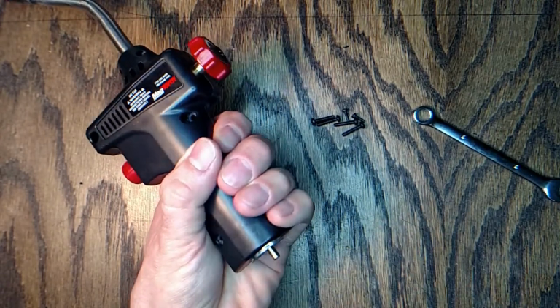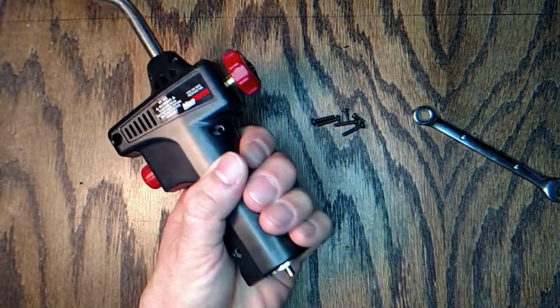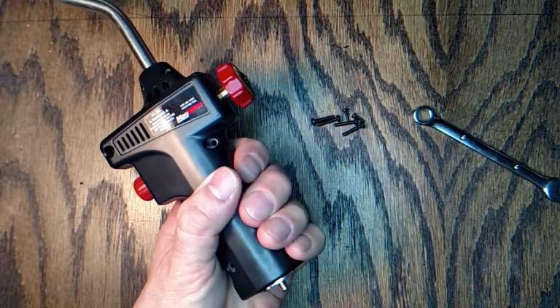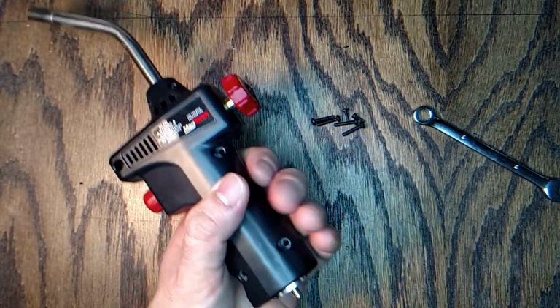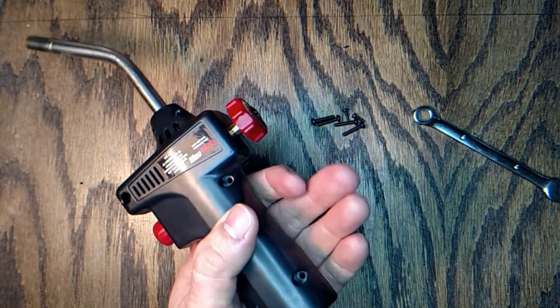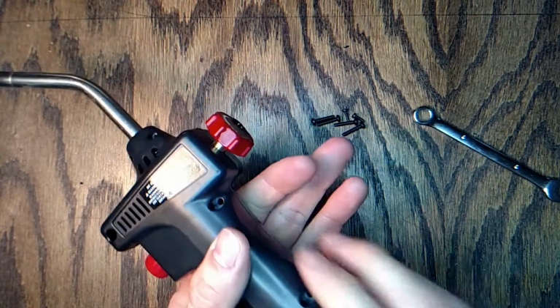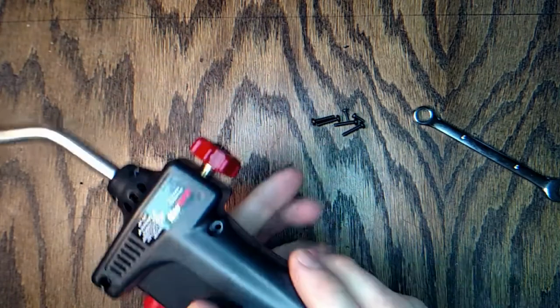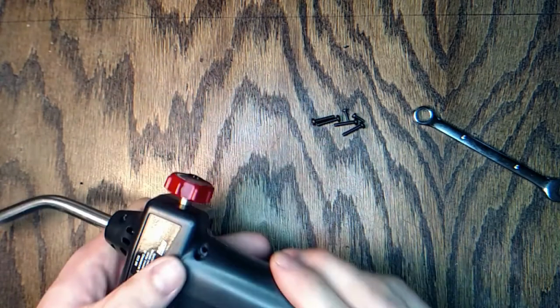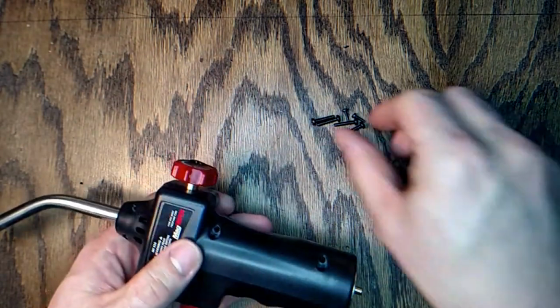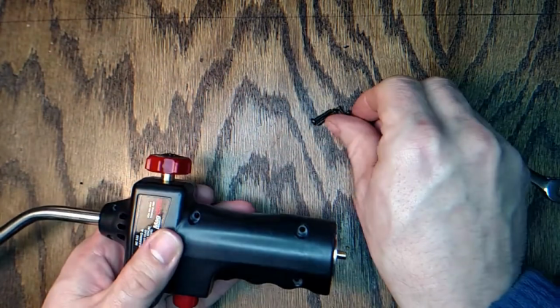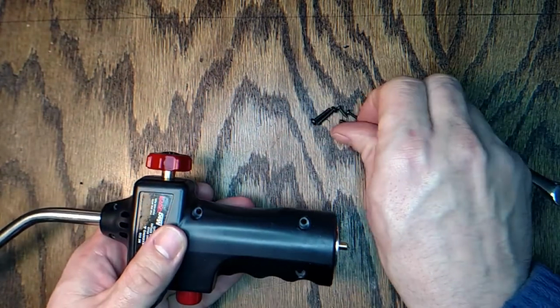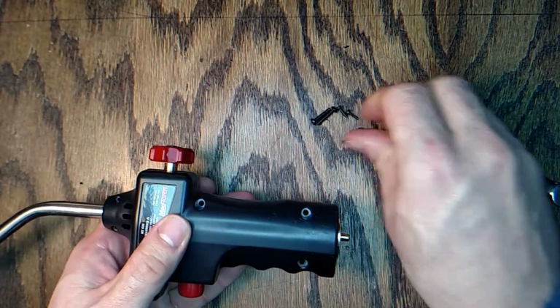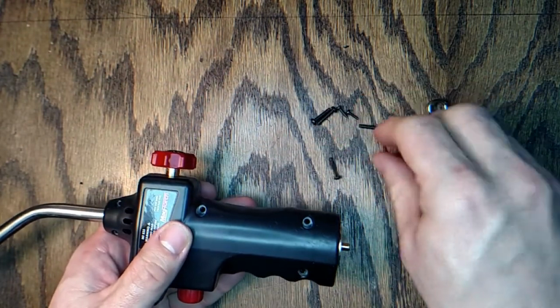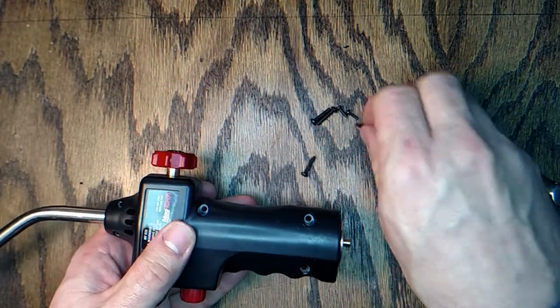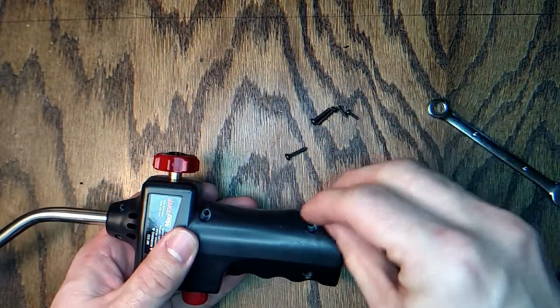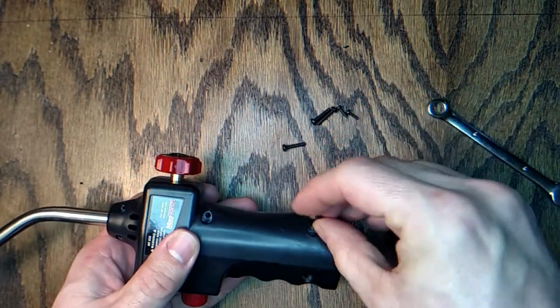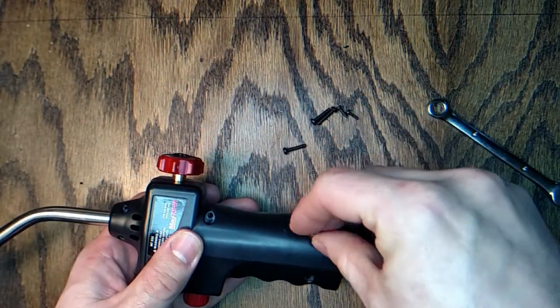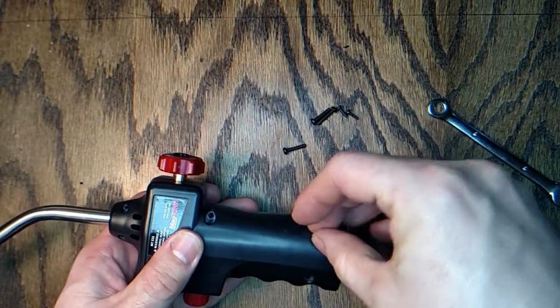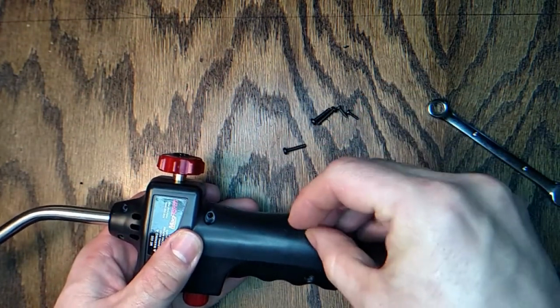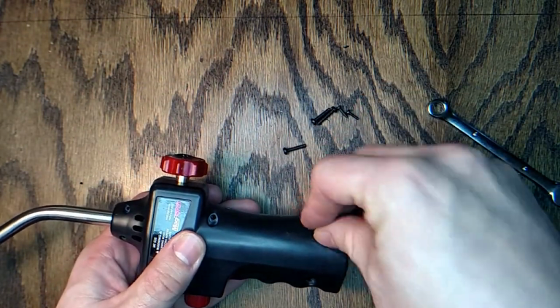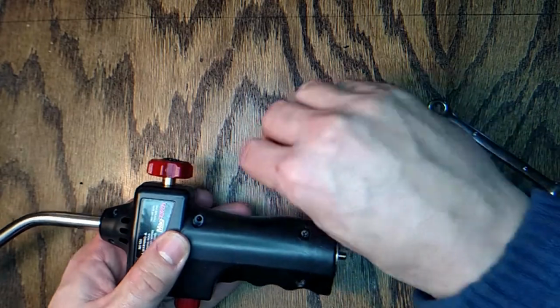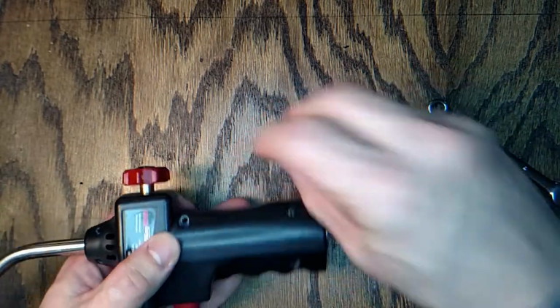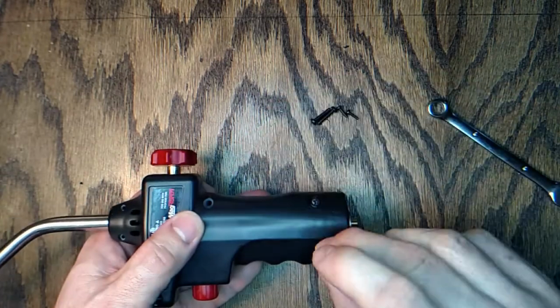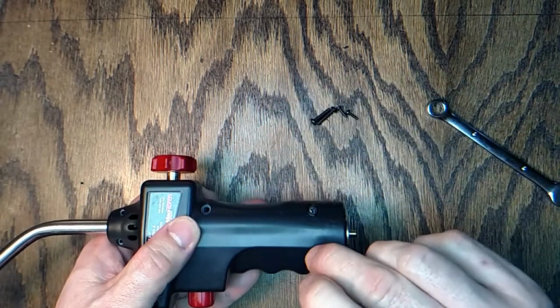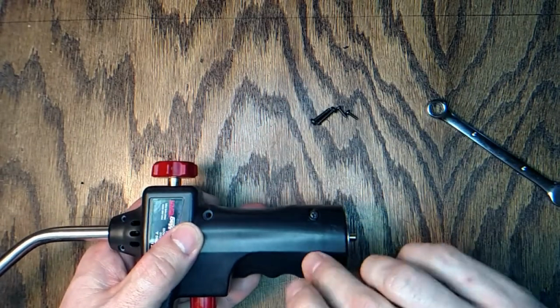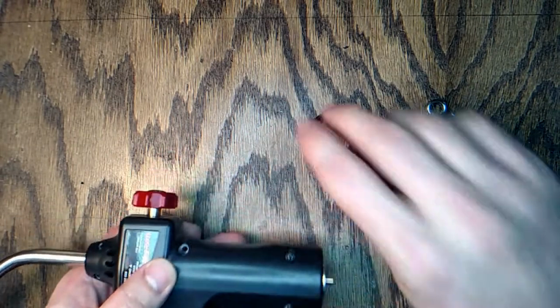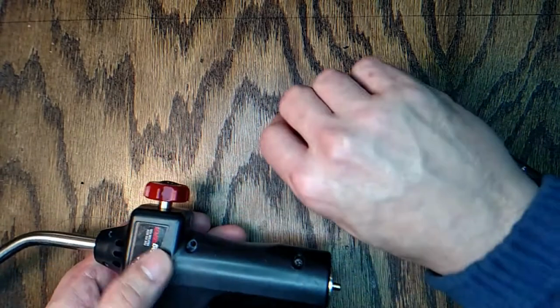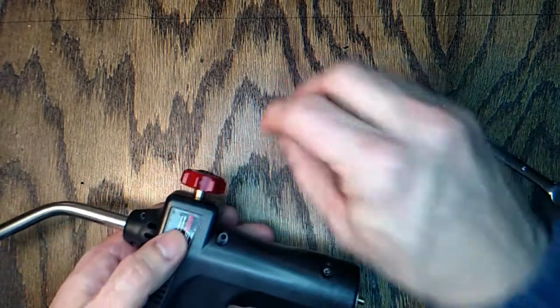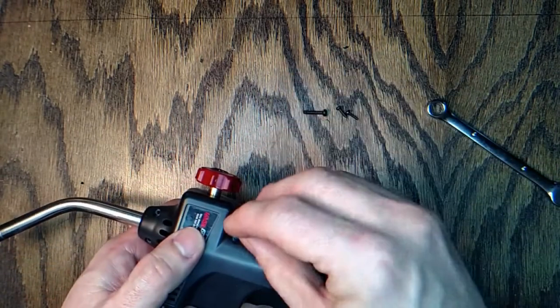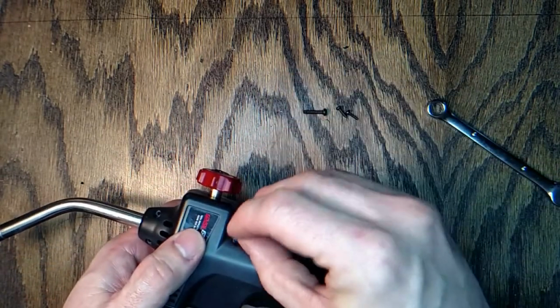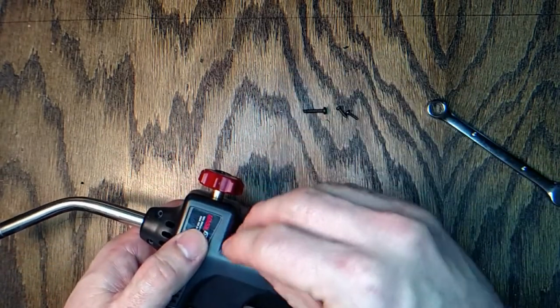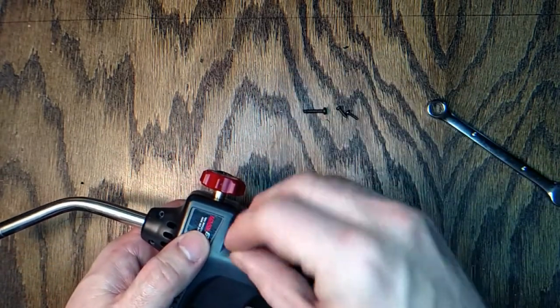If you hook up your propane bottle and you hear a hissing, don't hit the igniter button — you might be in for a big surprise. But it's all fixed now. Put all the screws back in and it's almost as good as new.